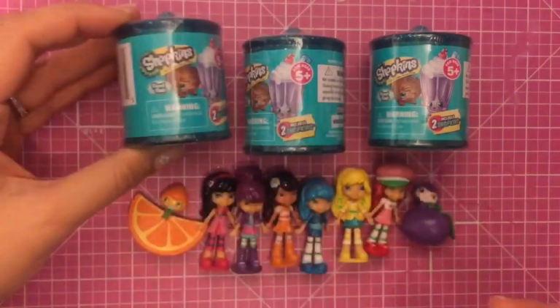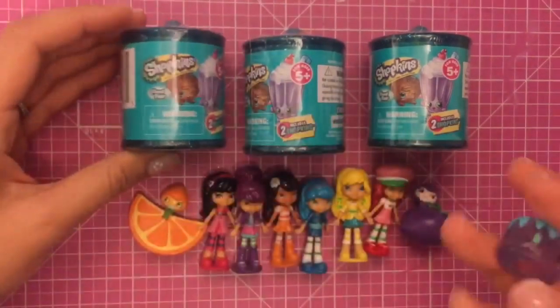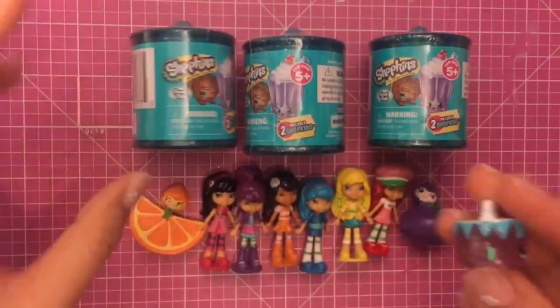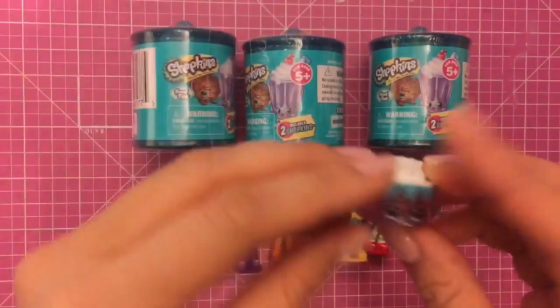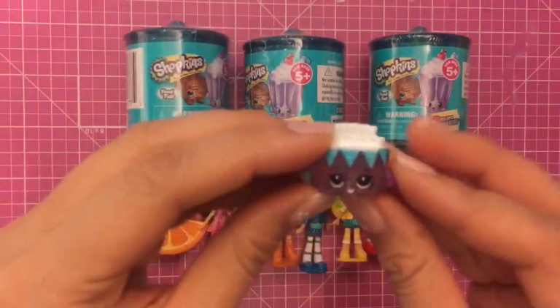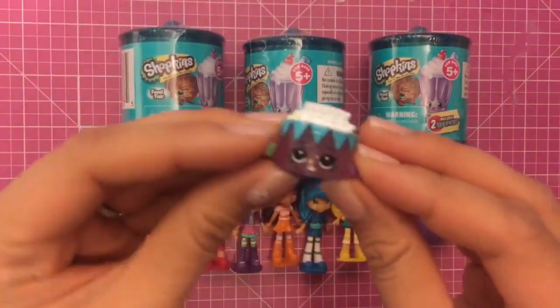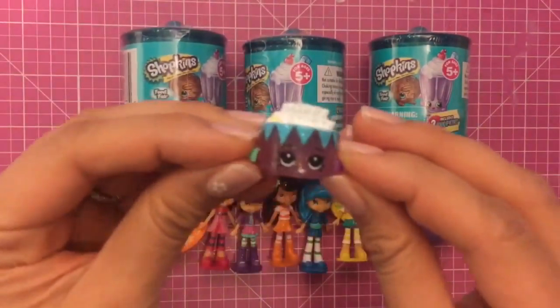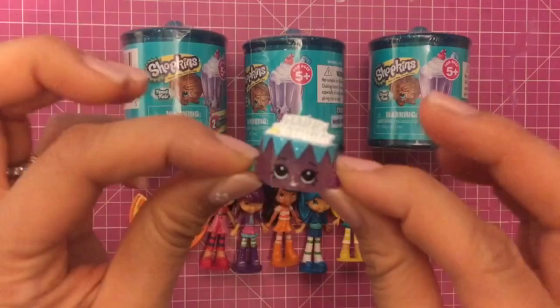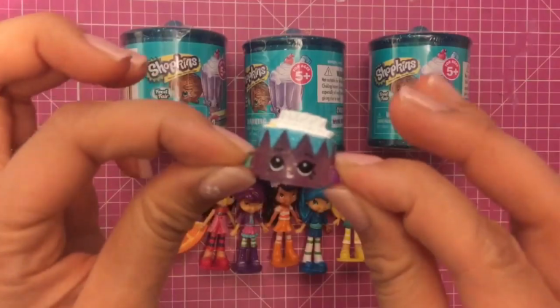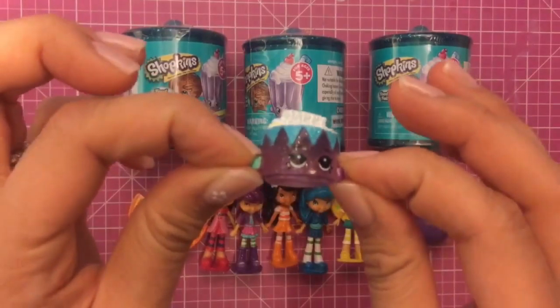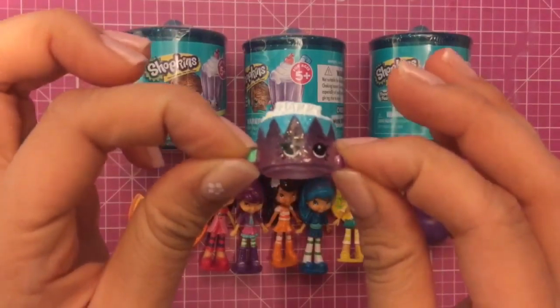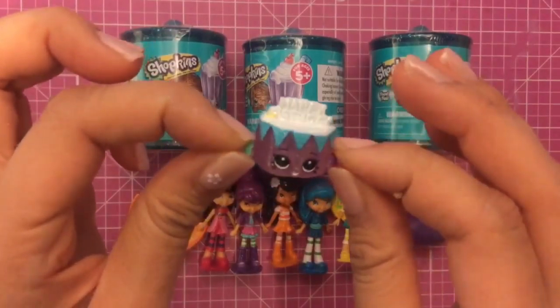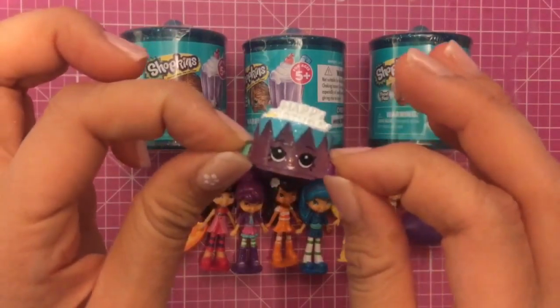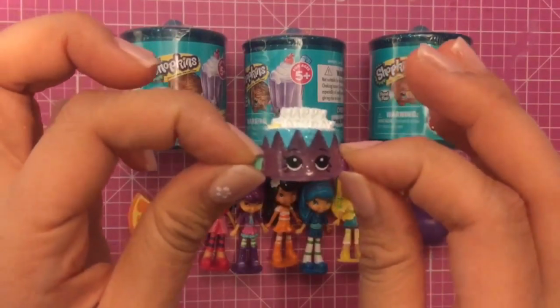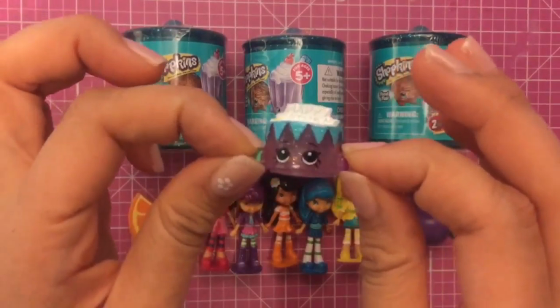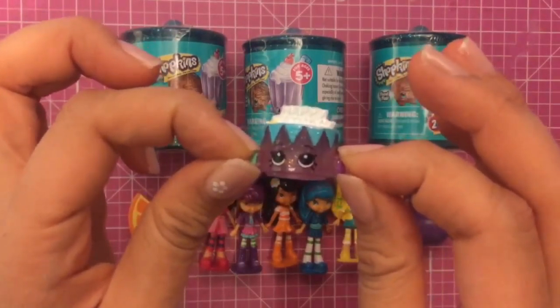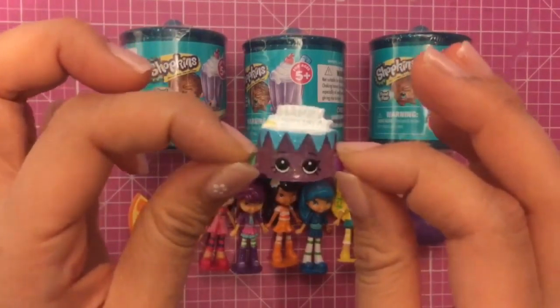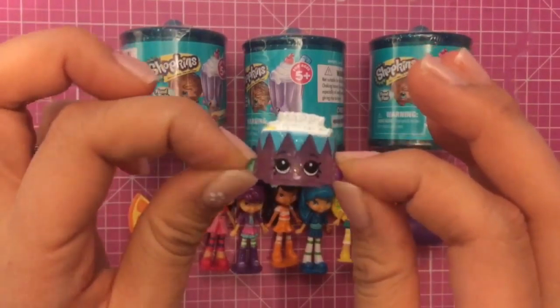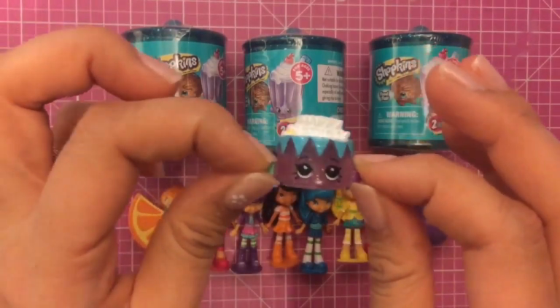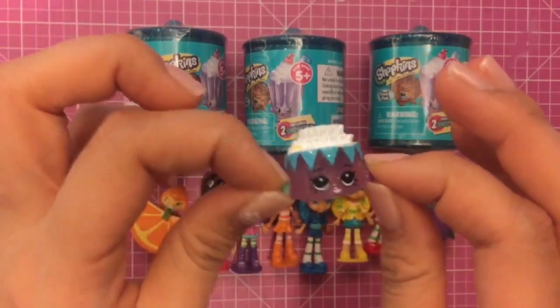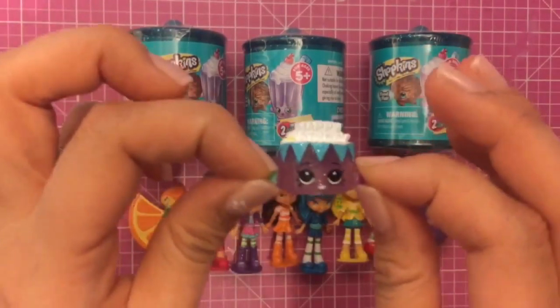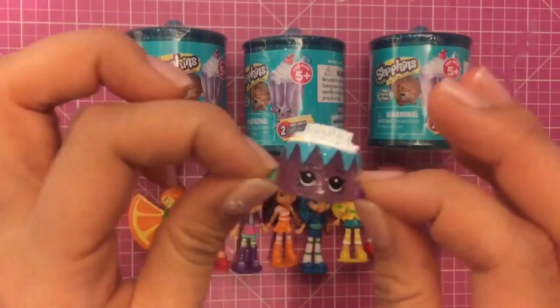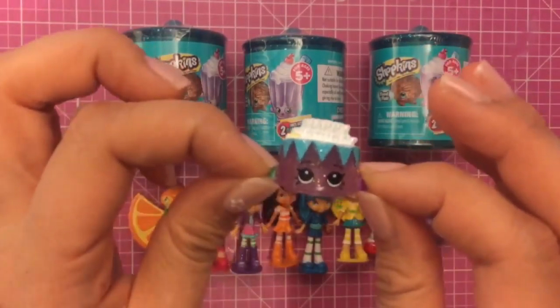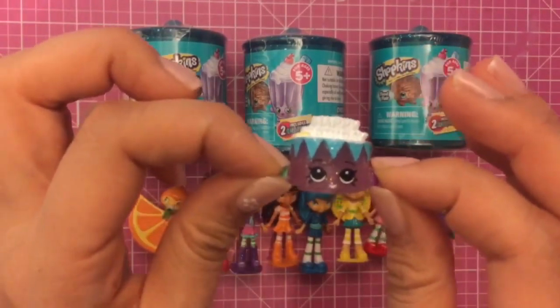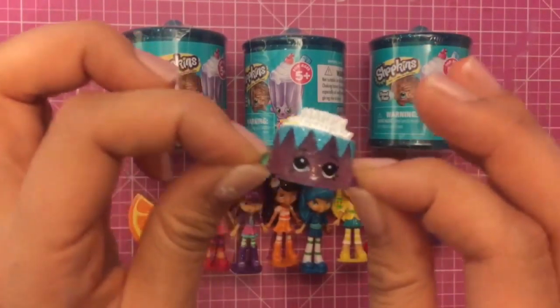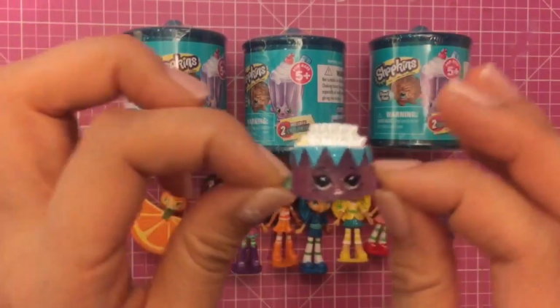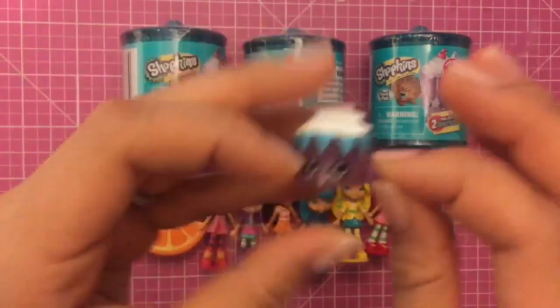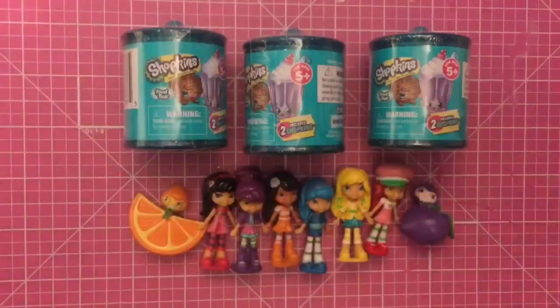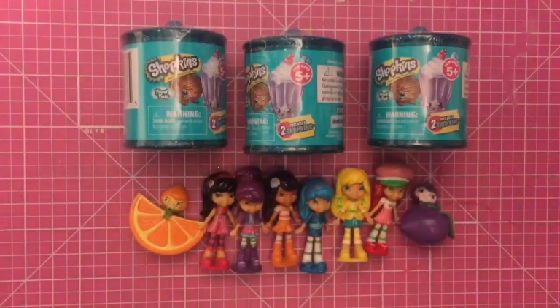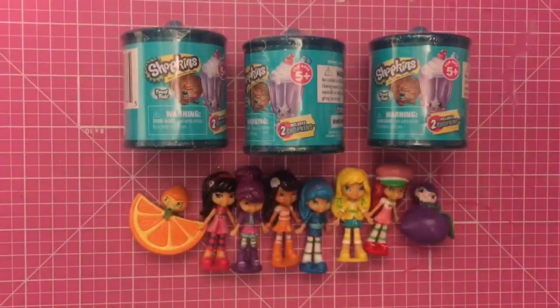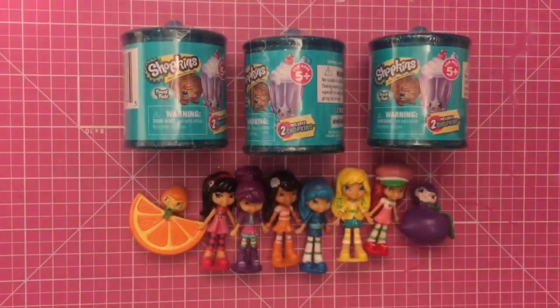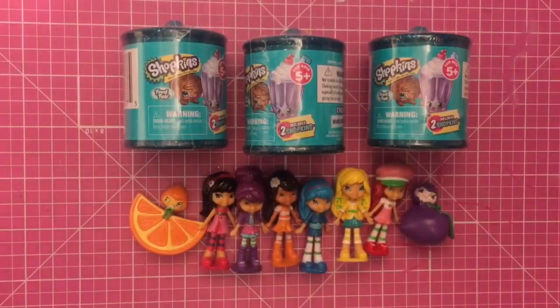If you didn't catch my last video, I actually opened up one of them and I got an ultra-rare Happy Birthday Betty. It was super cute, so I hope I get another ultra-rare.